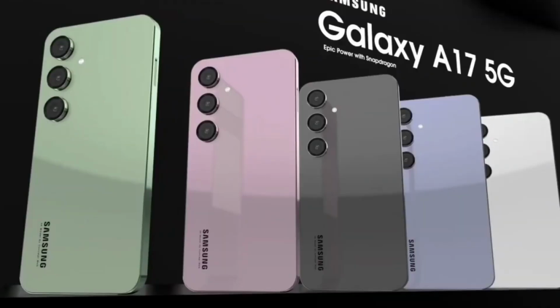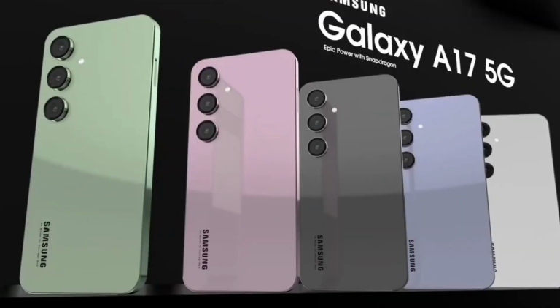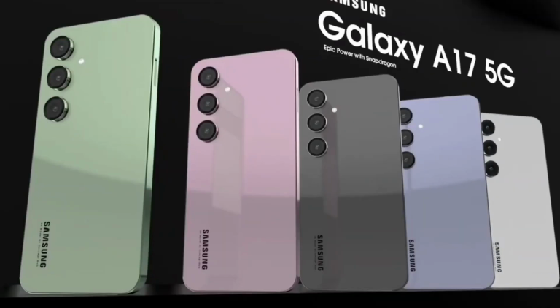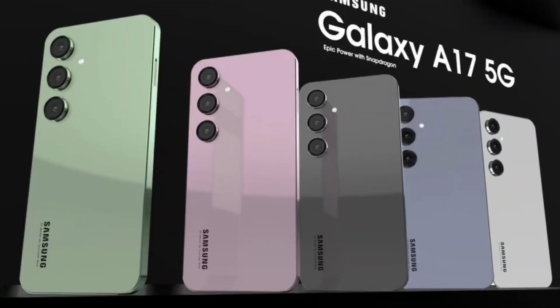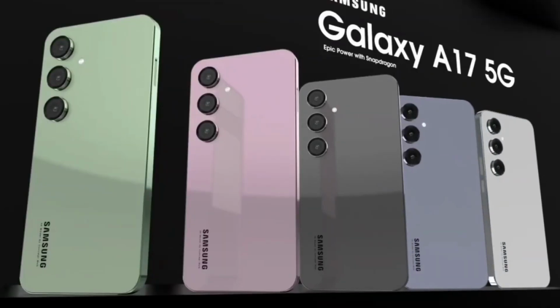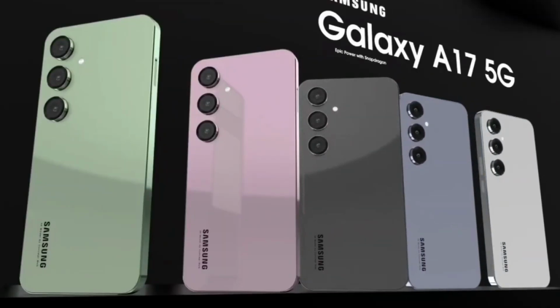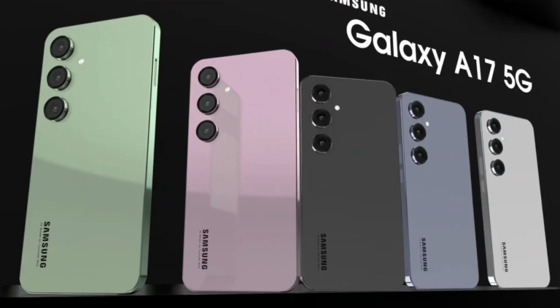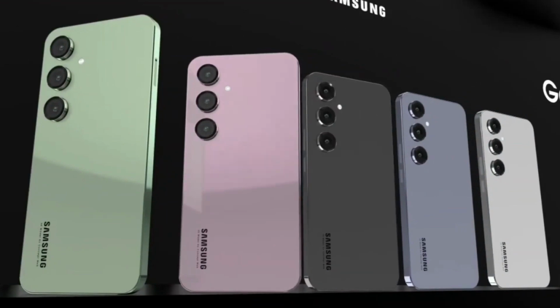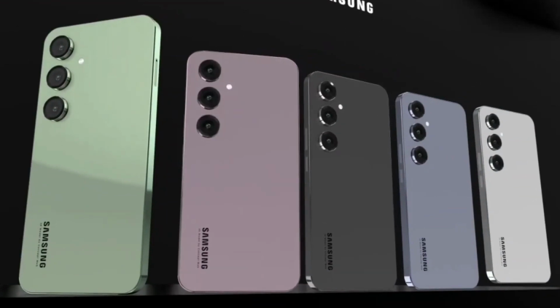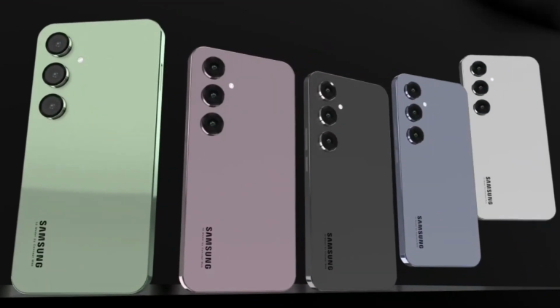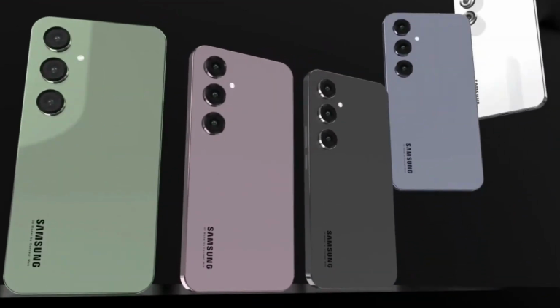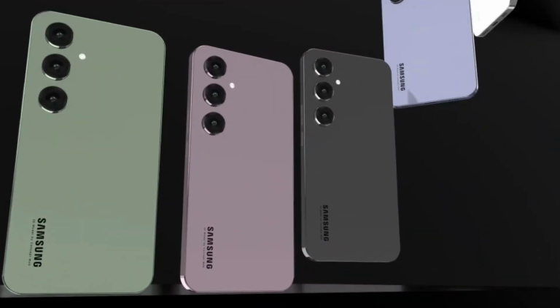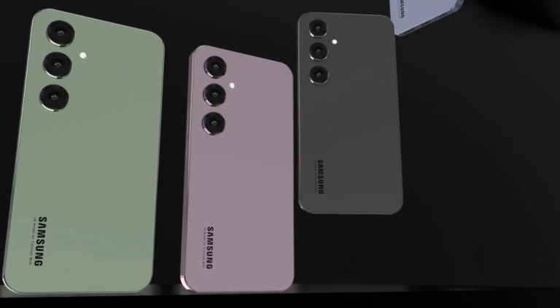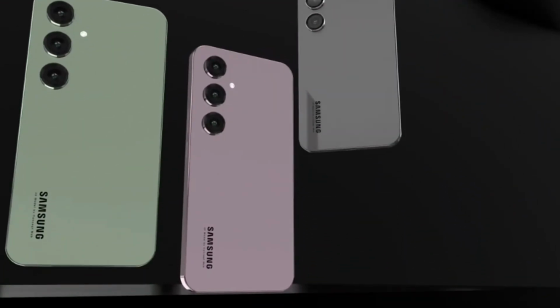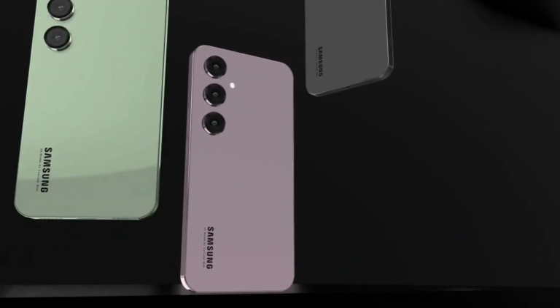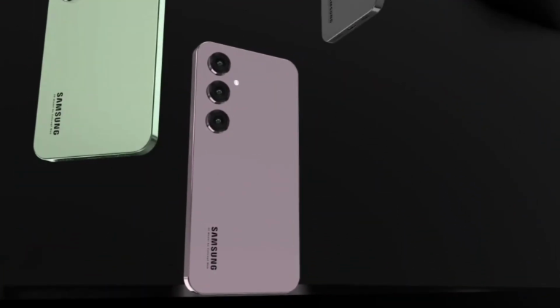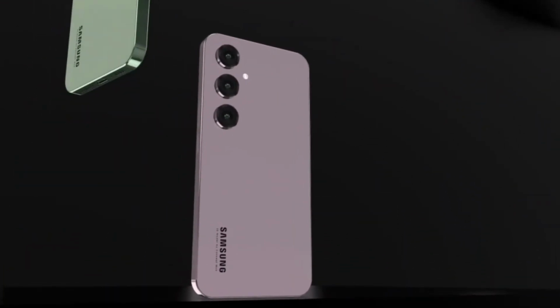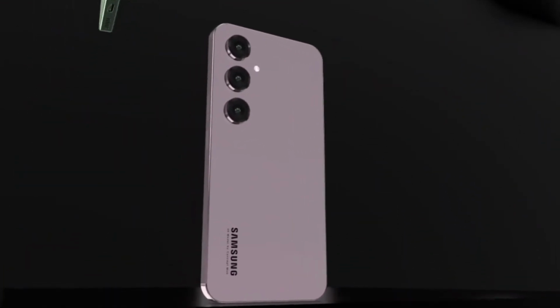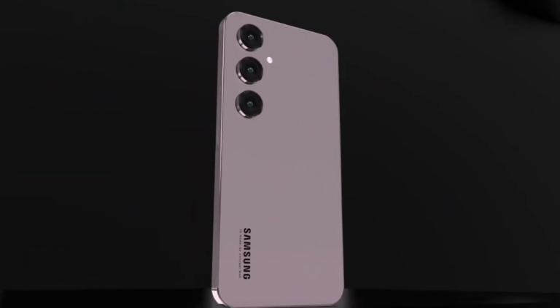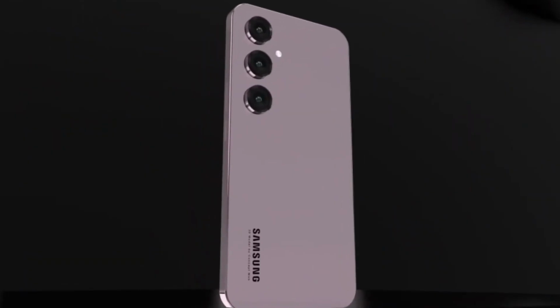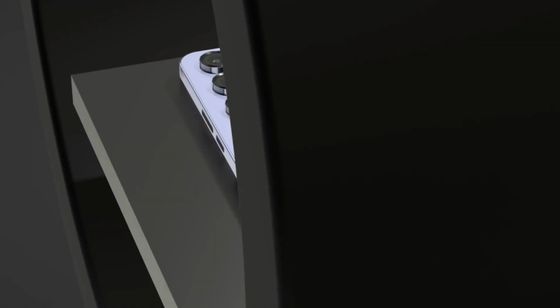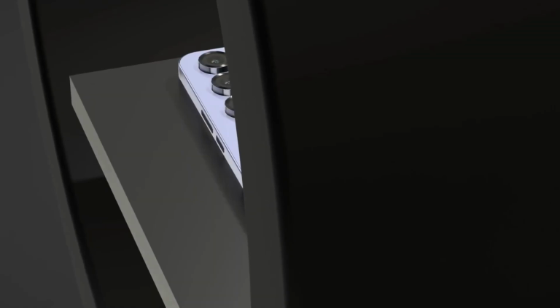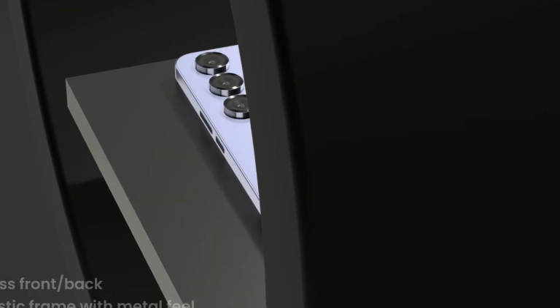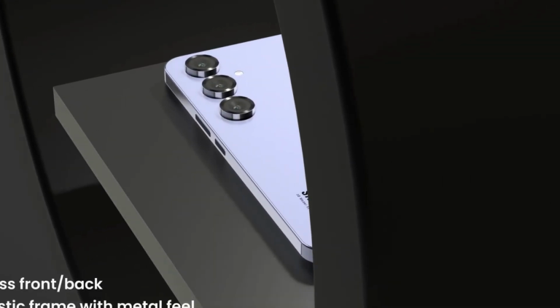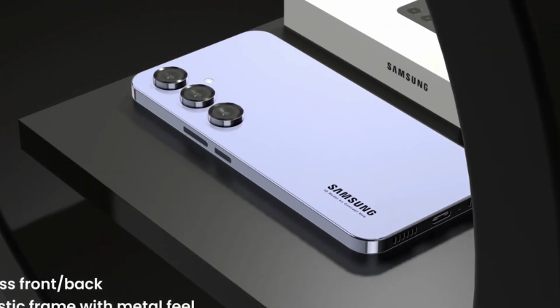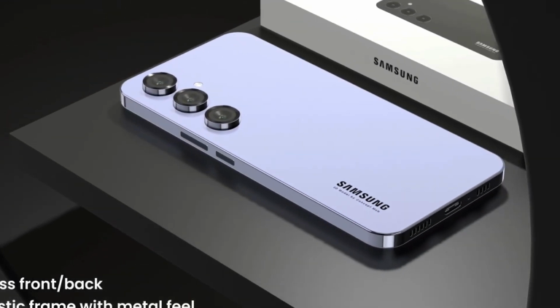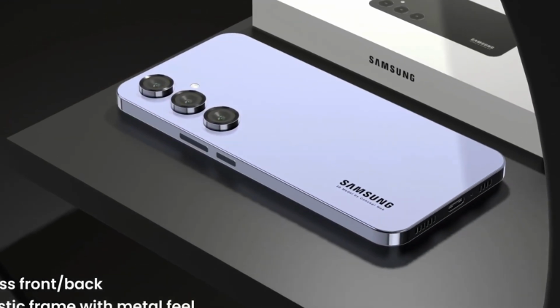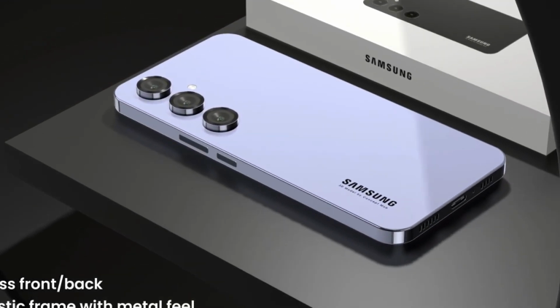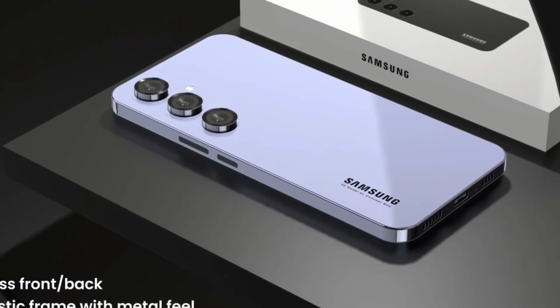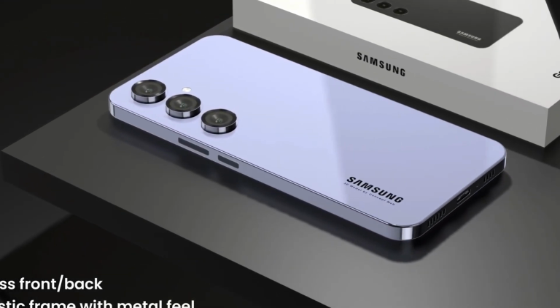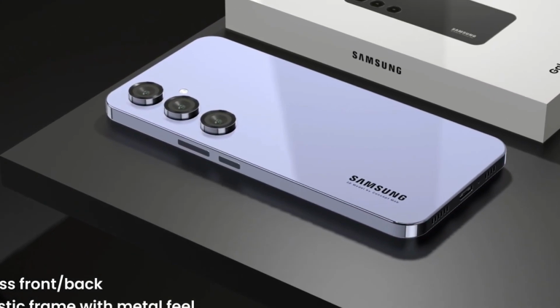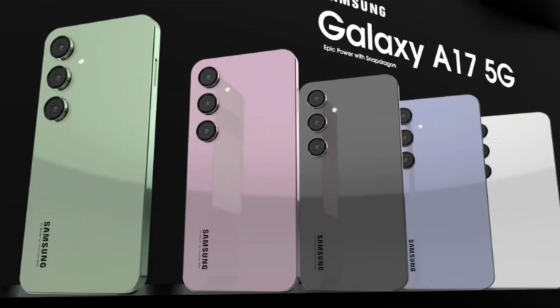On the photography front, the A17 5G breaks new ground with a jaw-dropping 300MP primary camera, engineered to capture extreme detail and clarity, whether you're snapping casual shots or high-resolution professional content.